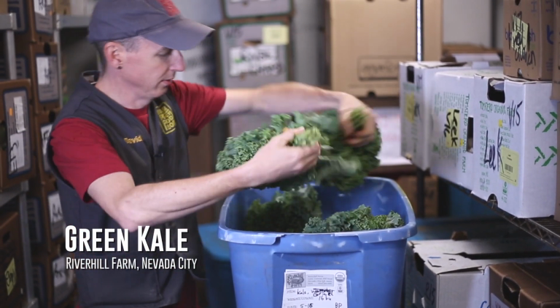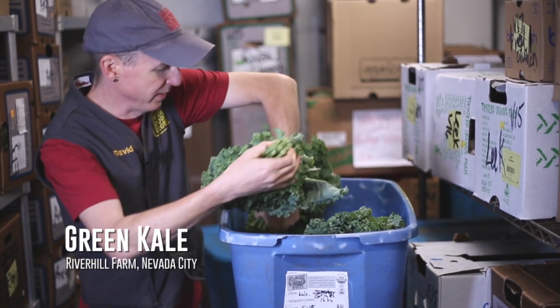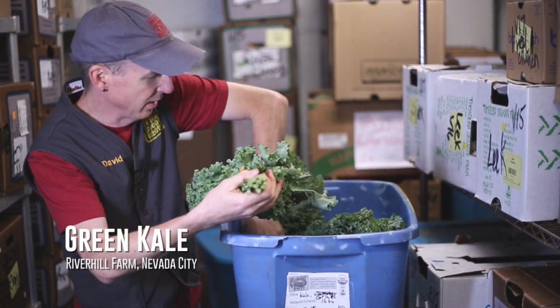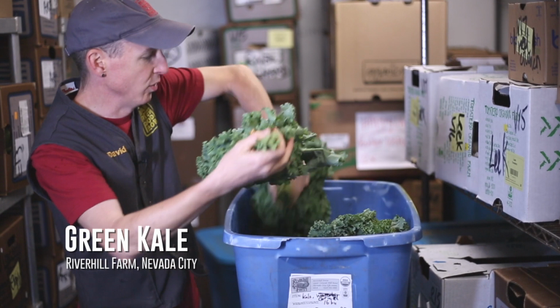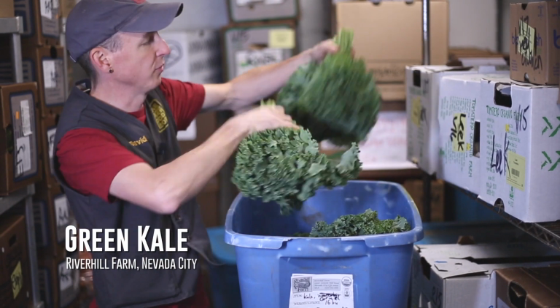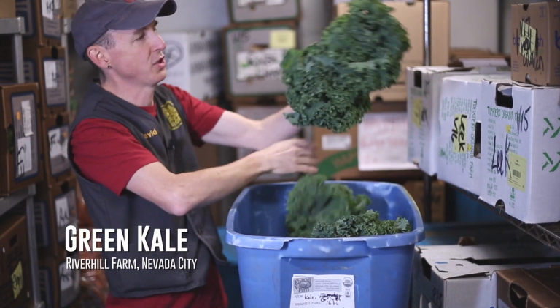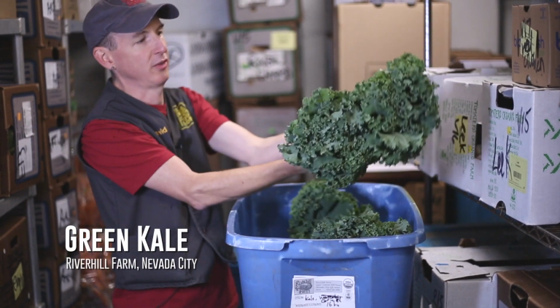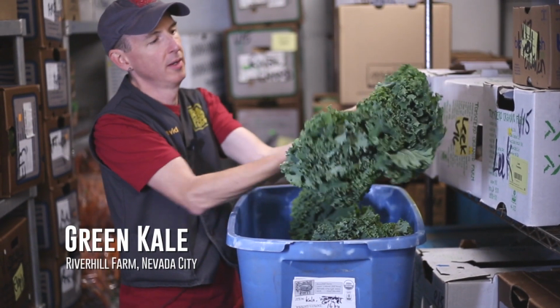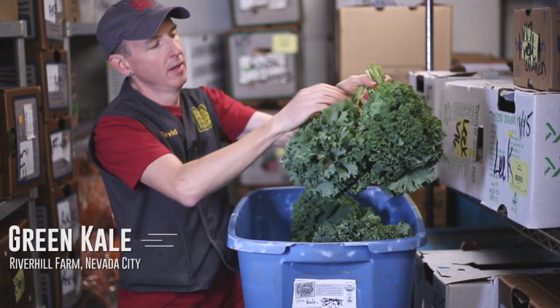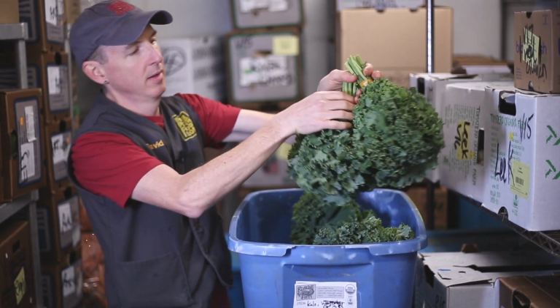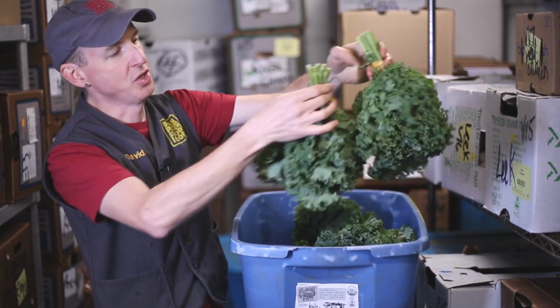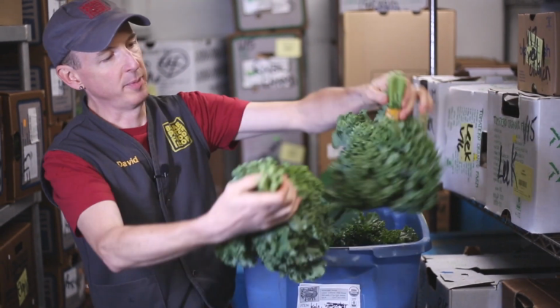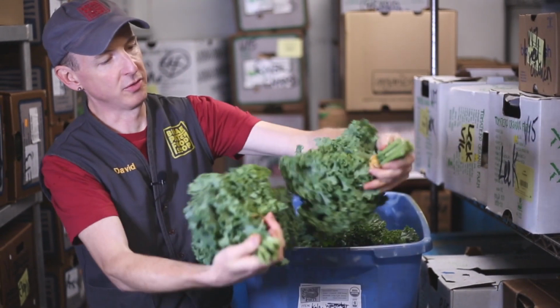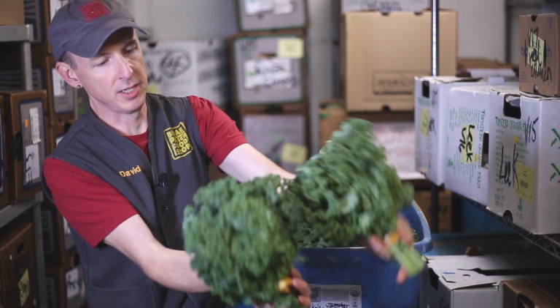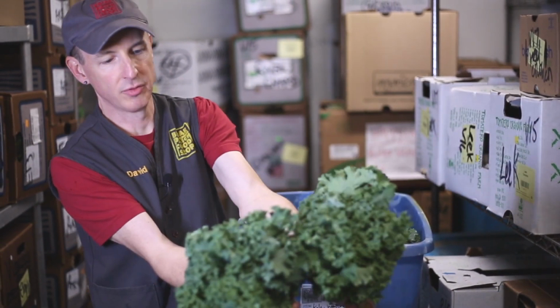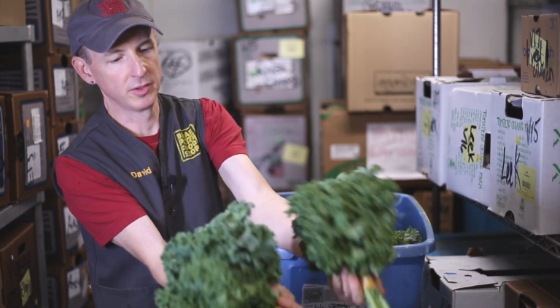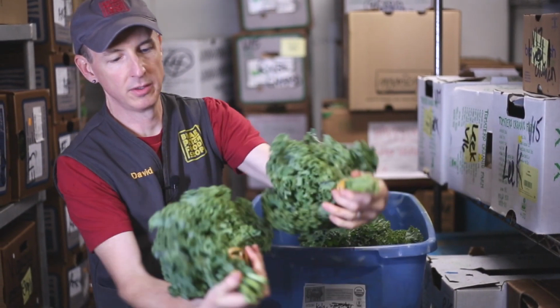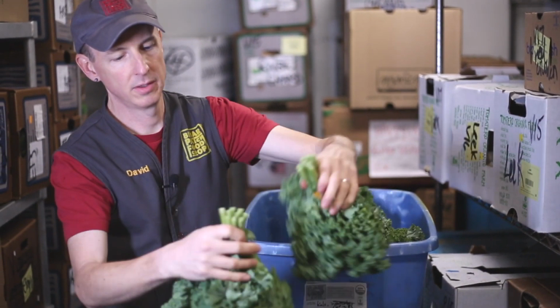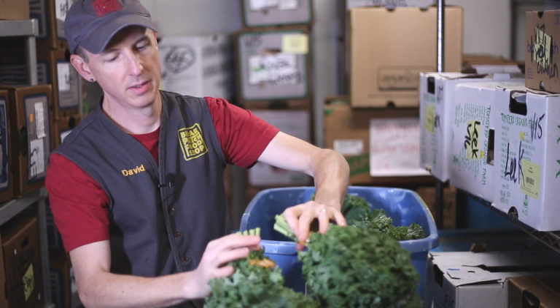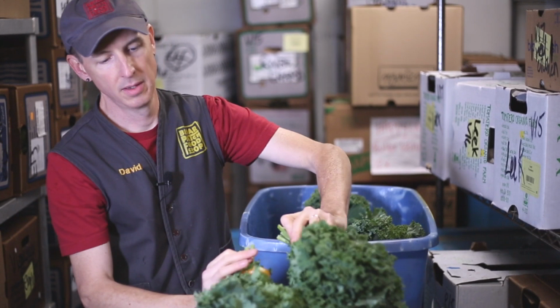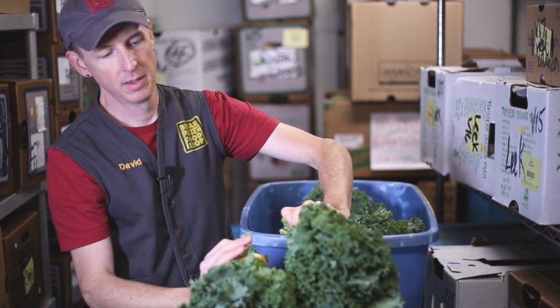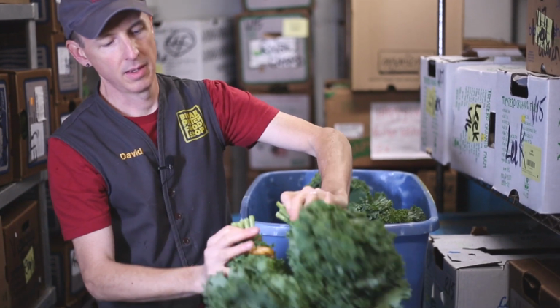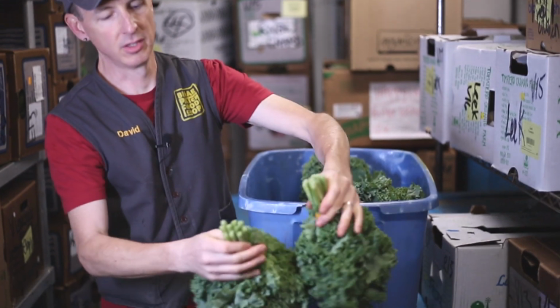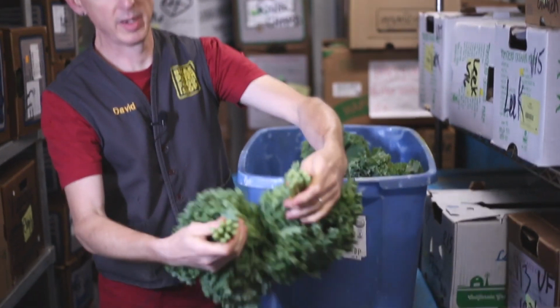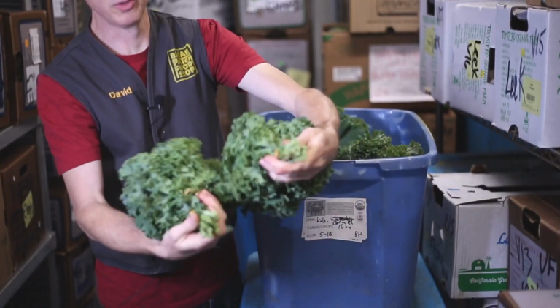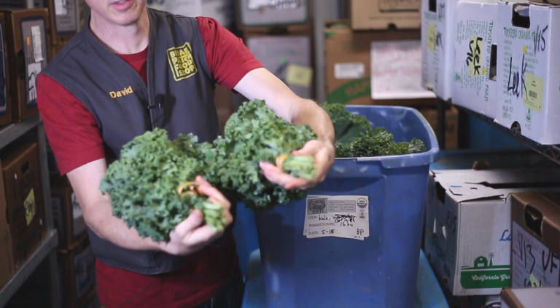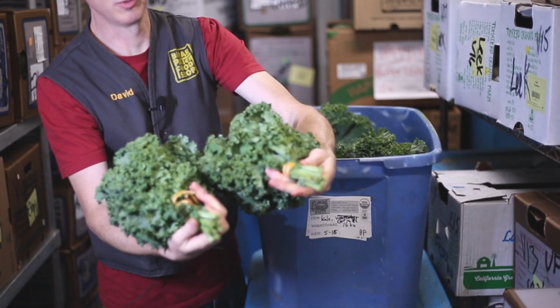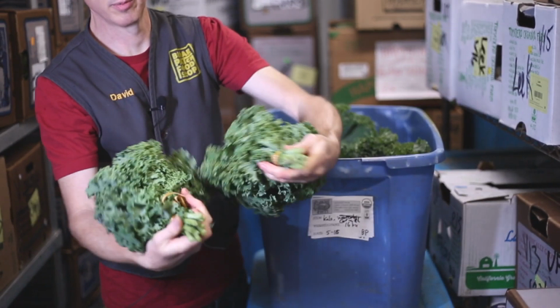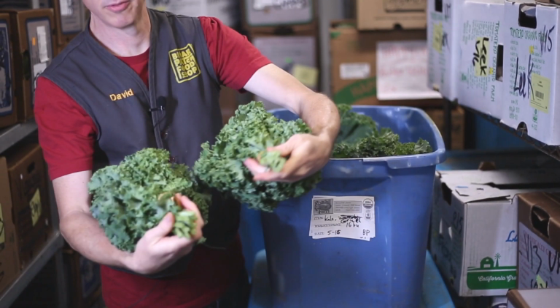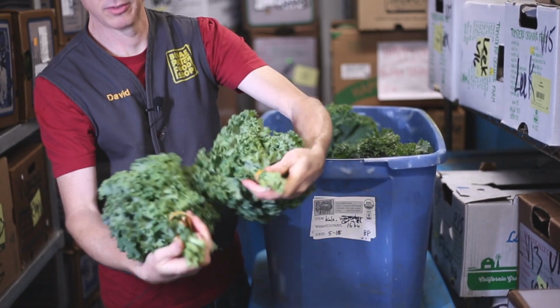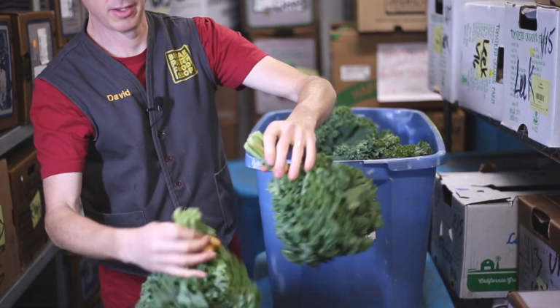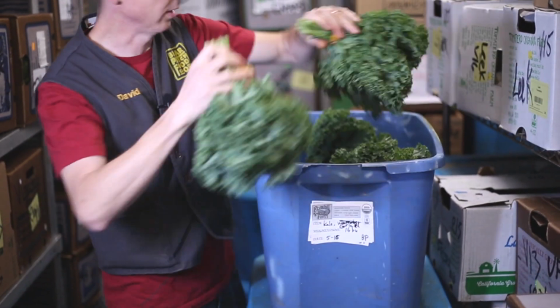These big, beautiful, fresh, crisp, generous bunches of green kale from River Hill — I just love to buy two of these at a time and just make a big, fat kale salad out of it.